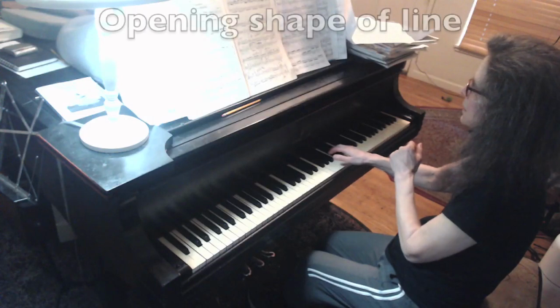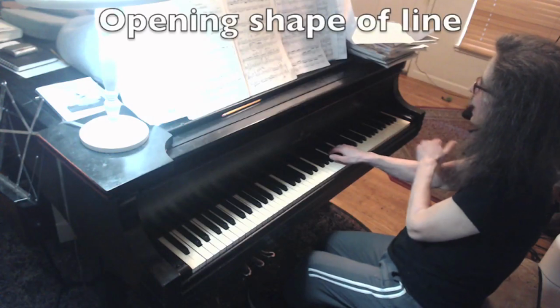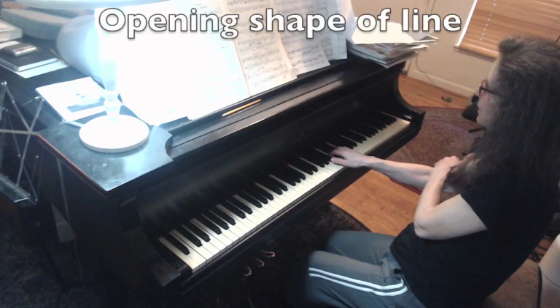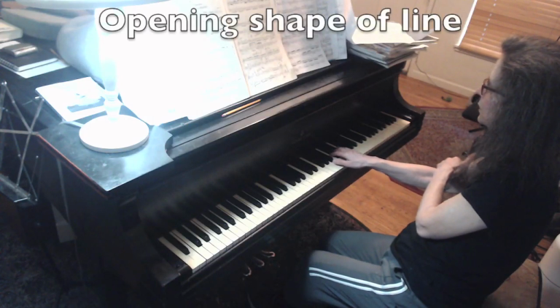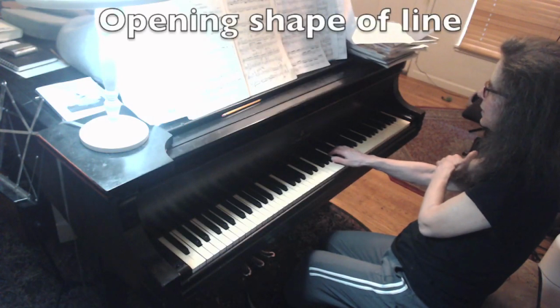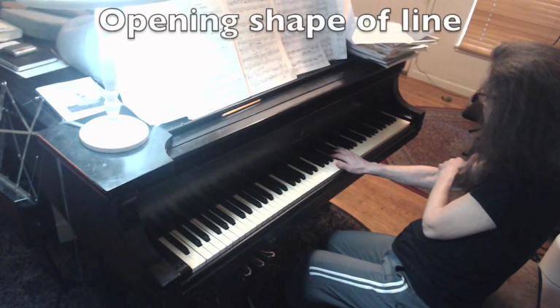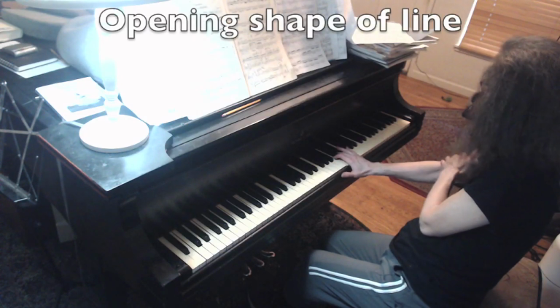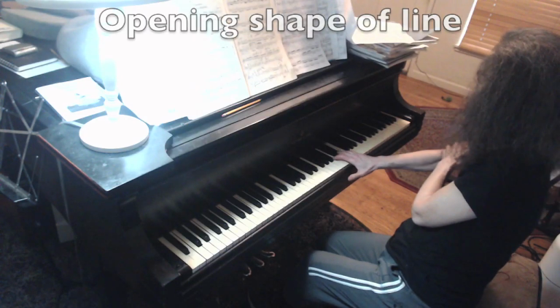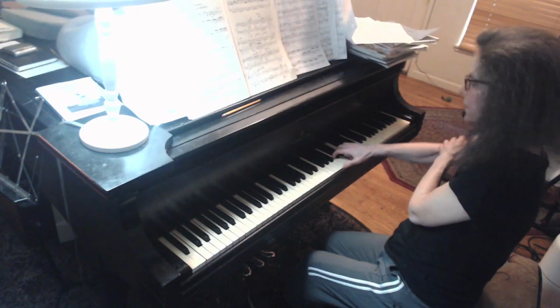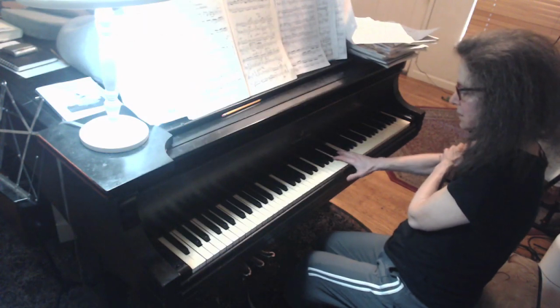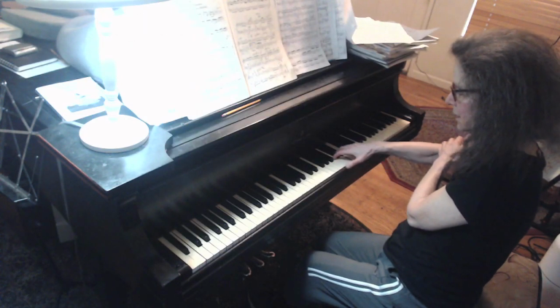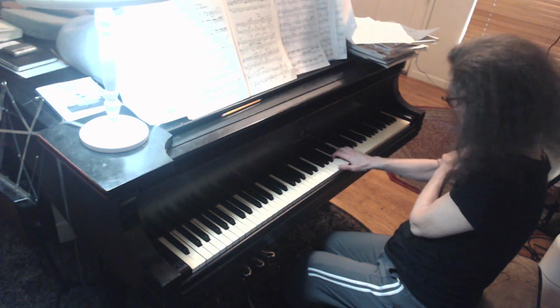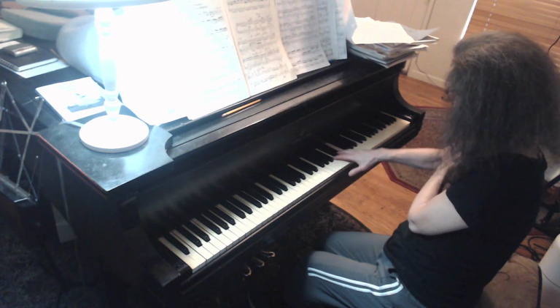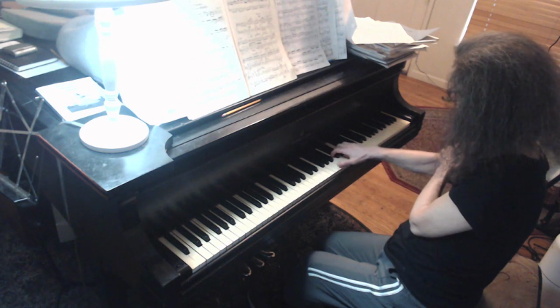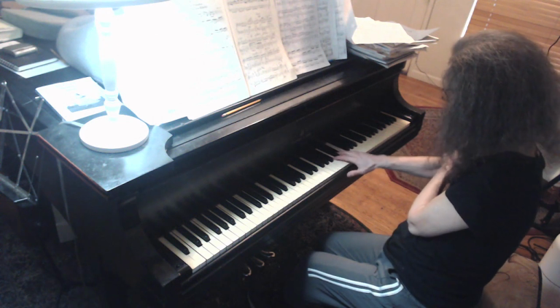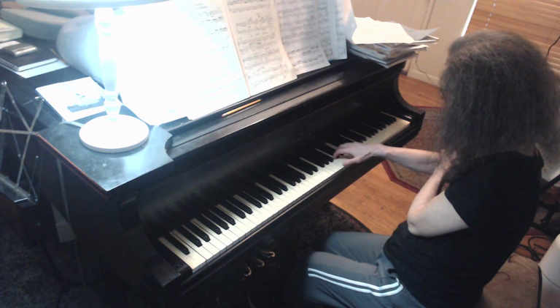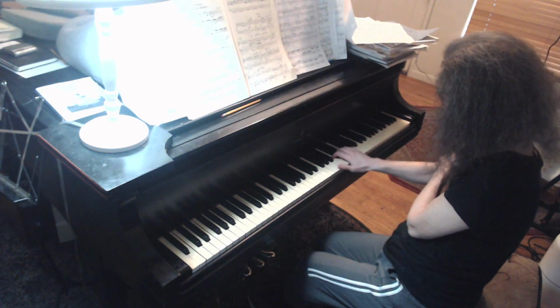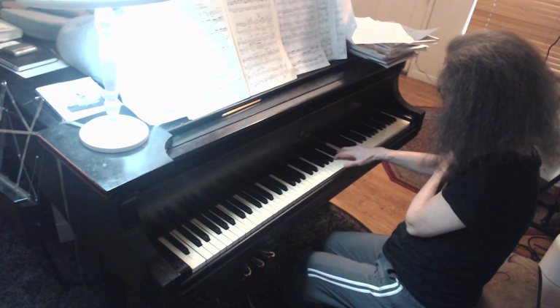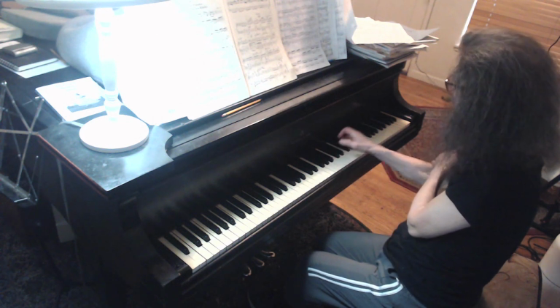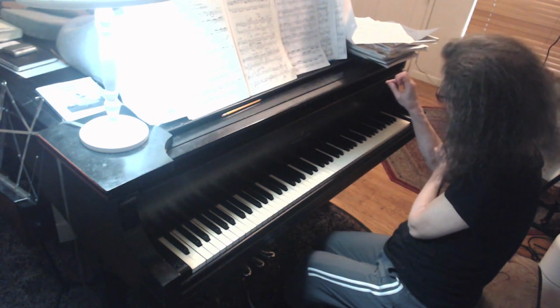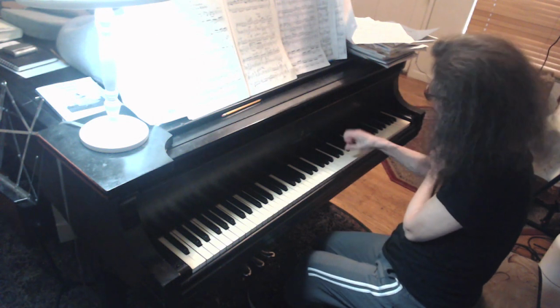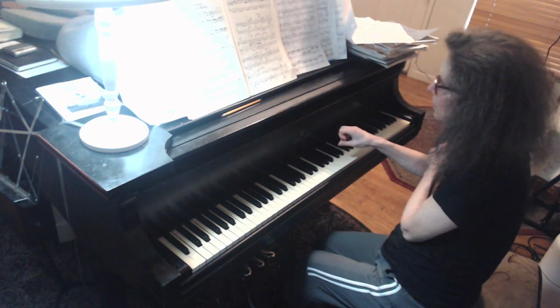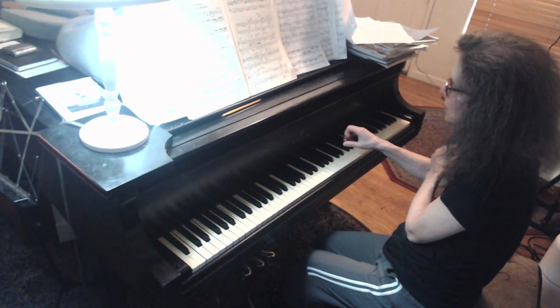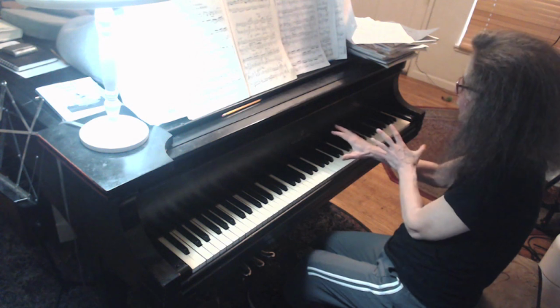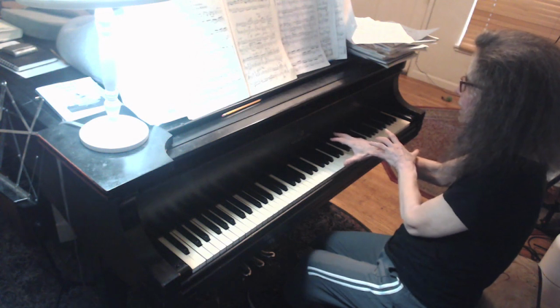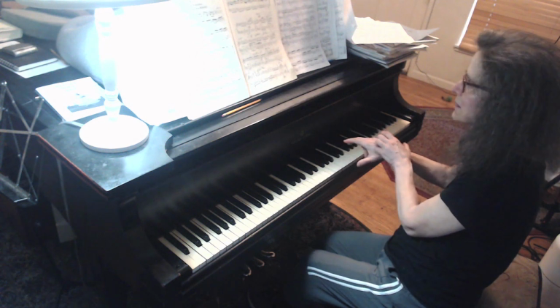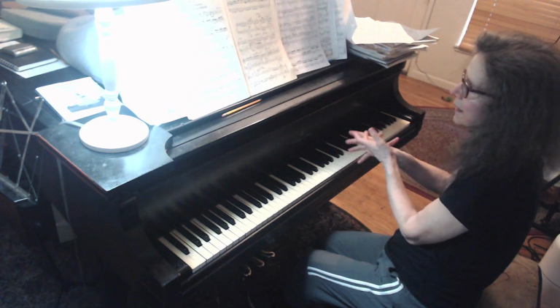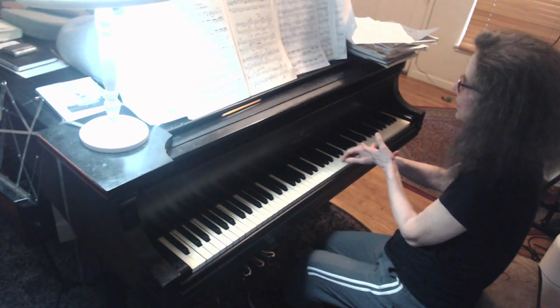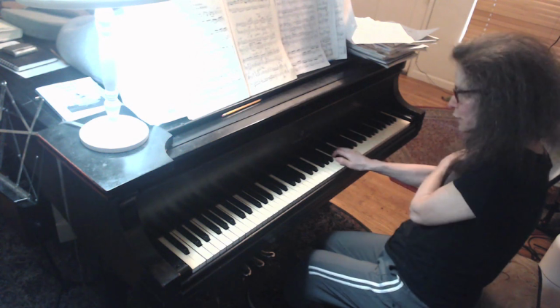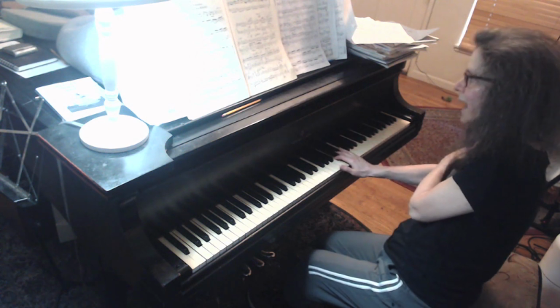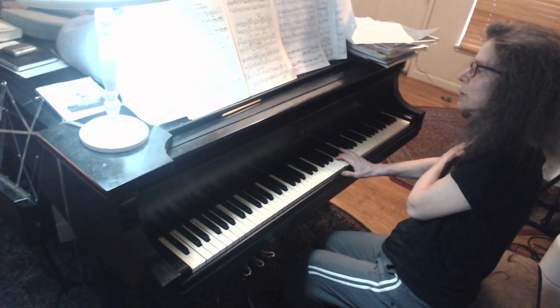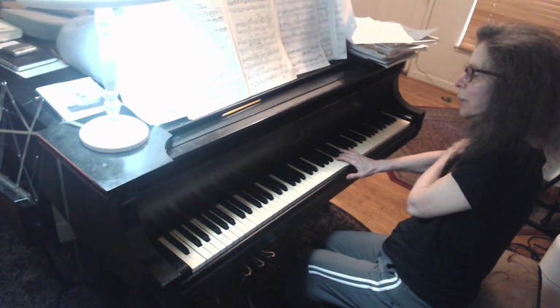So when I get to the 4, look what I do. It's a pull instead of a right-angle punch. The finger extracts the honey out of the note. Drag, two, pull.